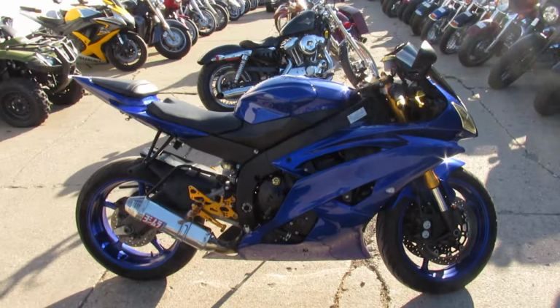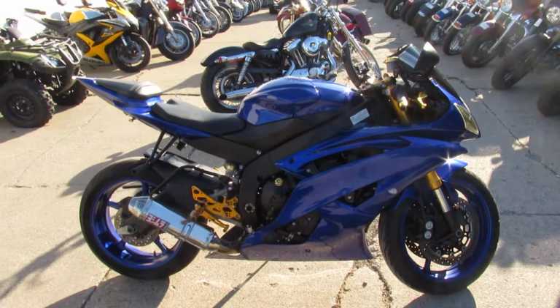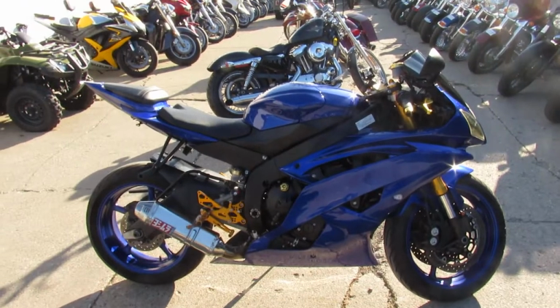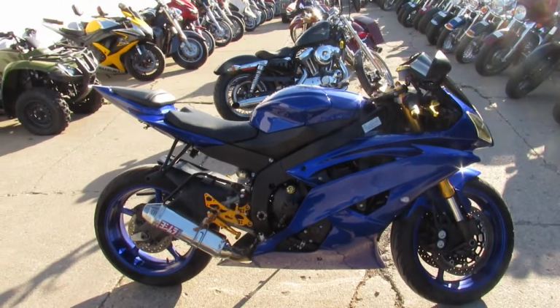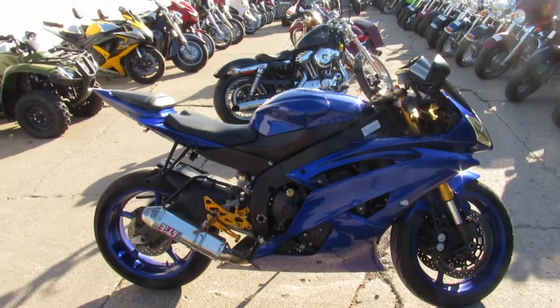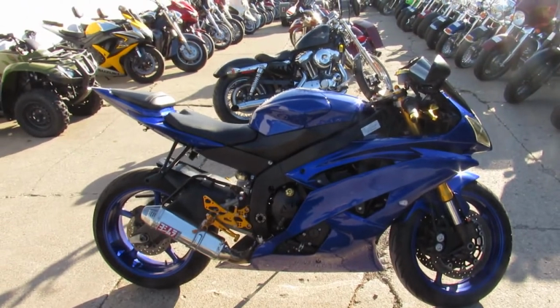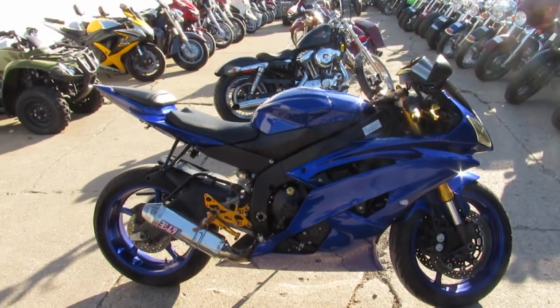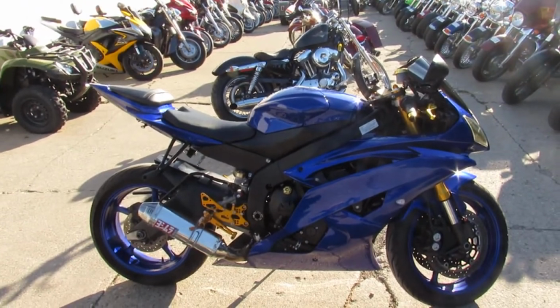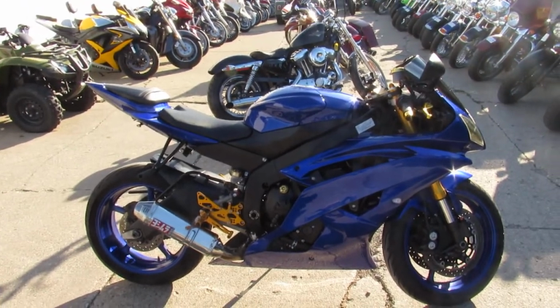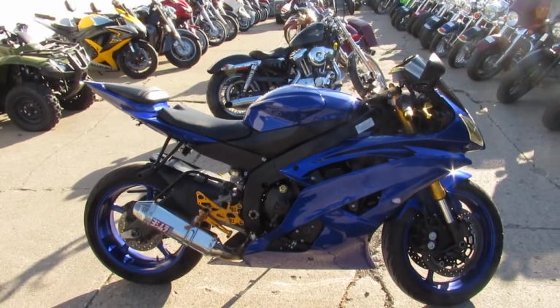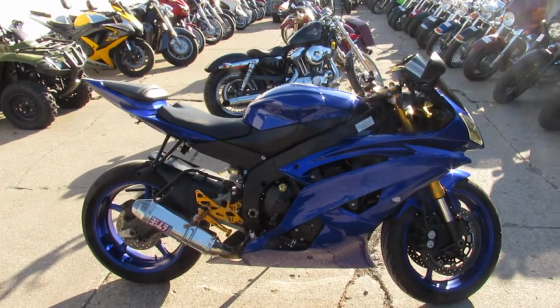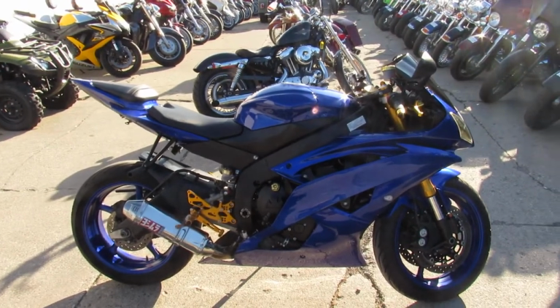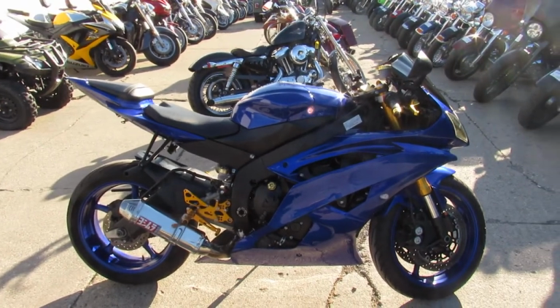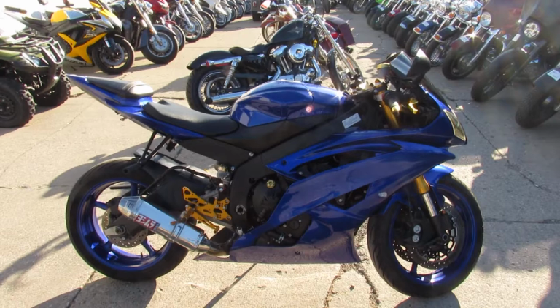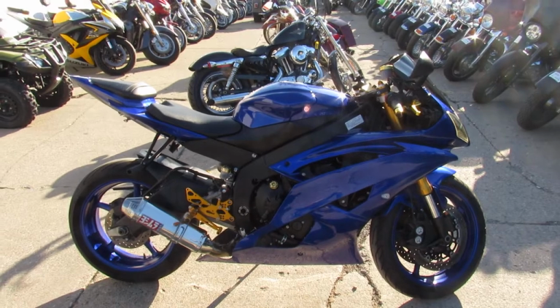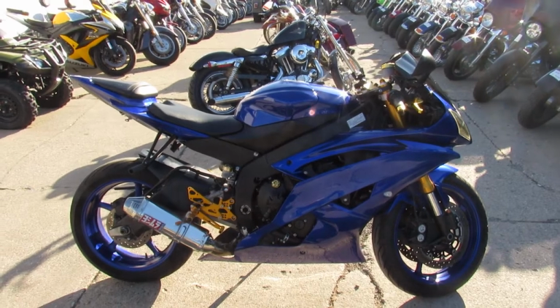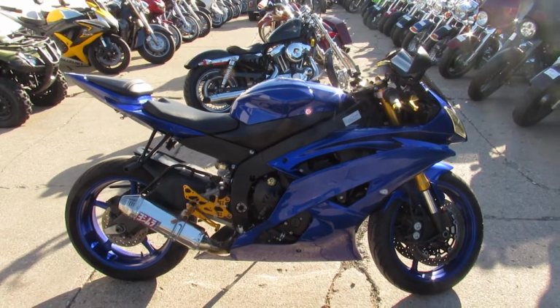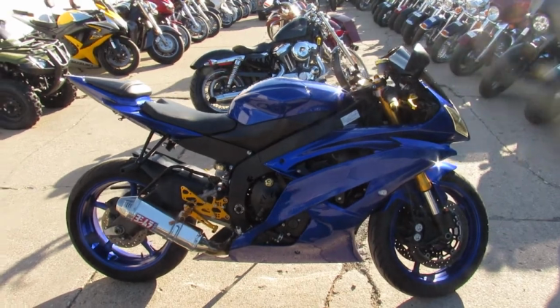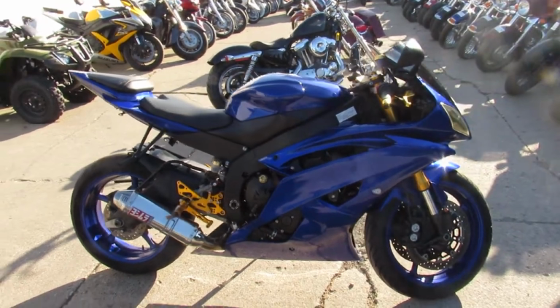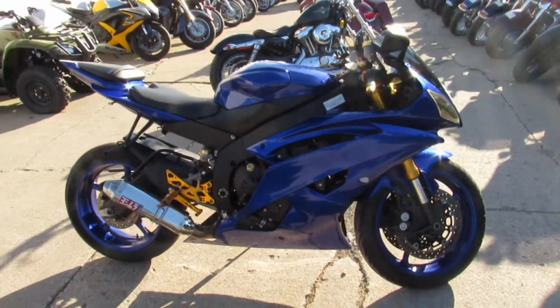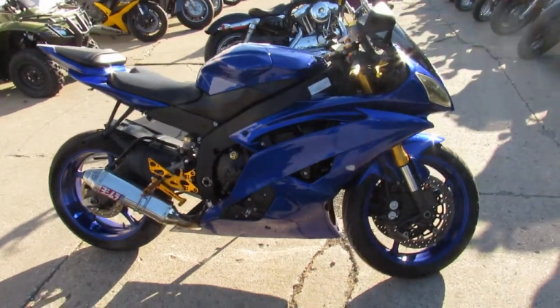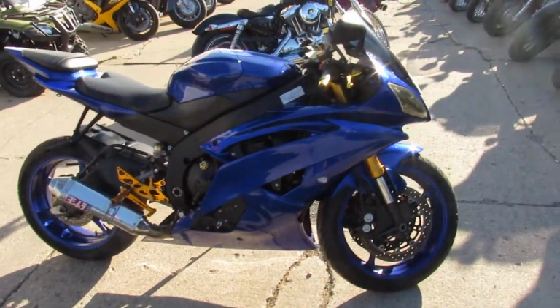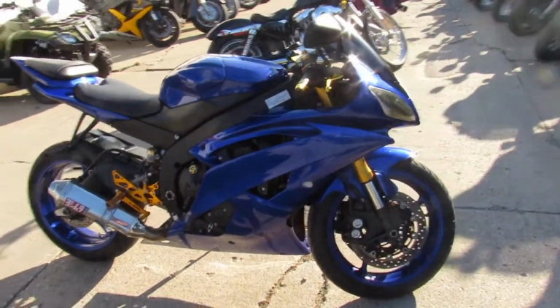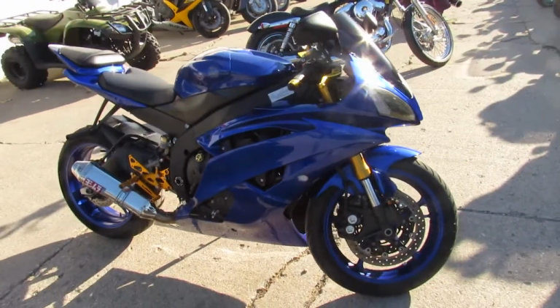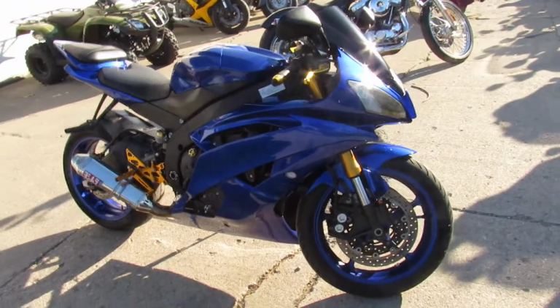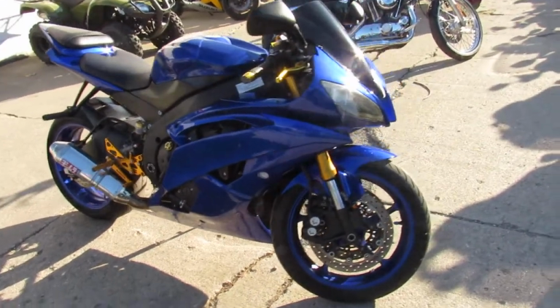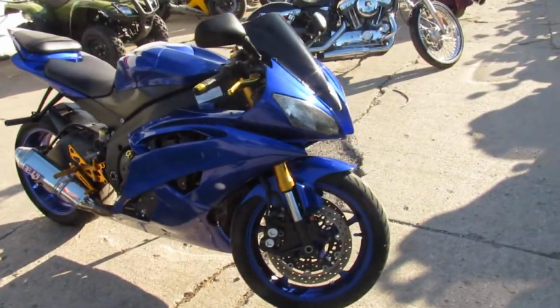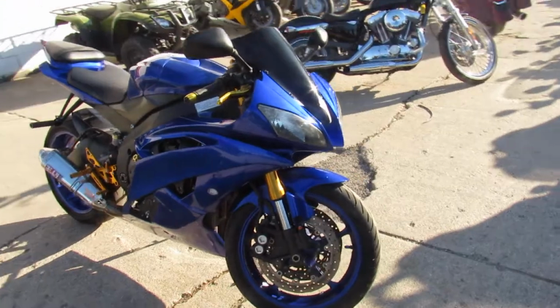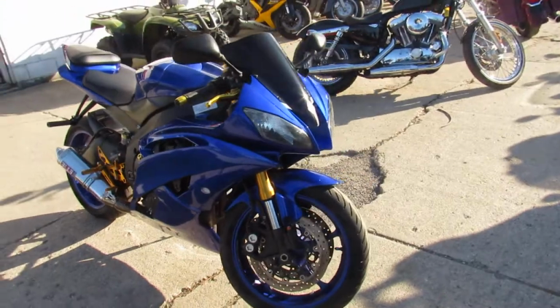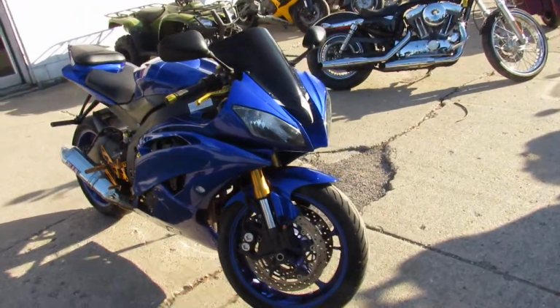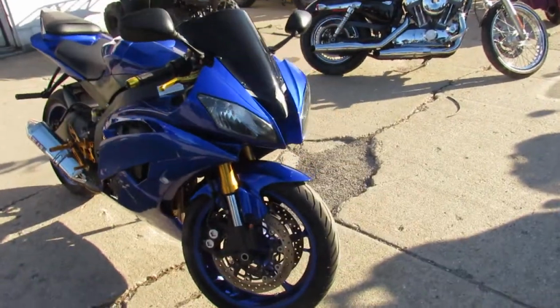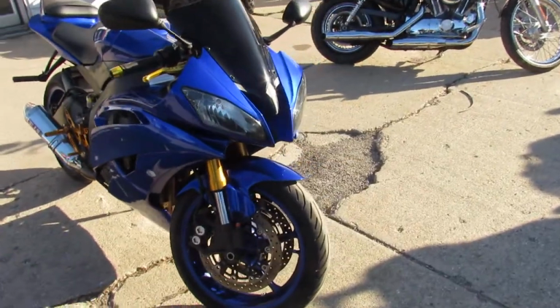Hey guys, it's Andrew and Aaron here at Approval Power Sports doing some videos on the used sport bikes. Over 250 used sport bikes to choose from. Financing programs for everyone, layaway programs, and your trades are always welcome.